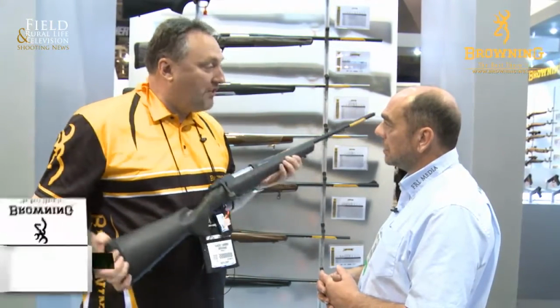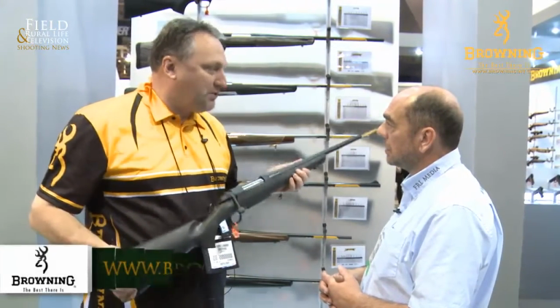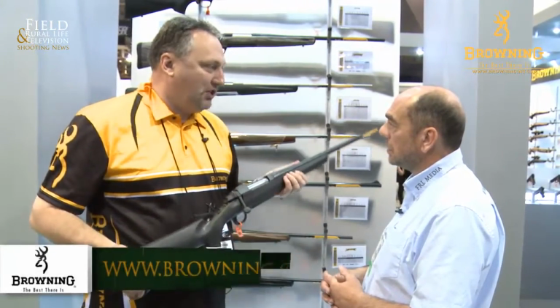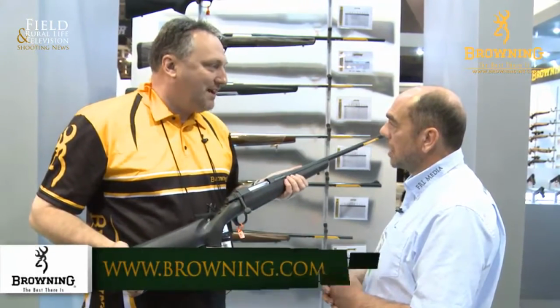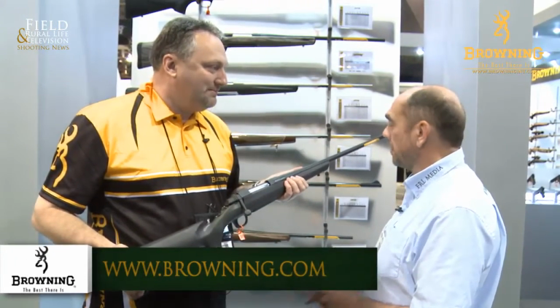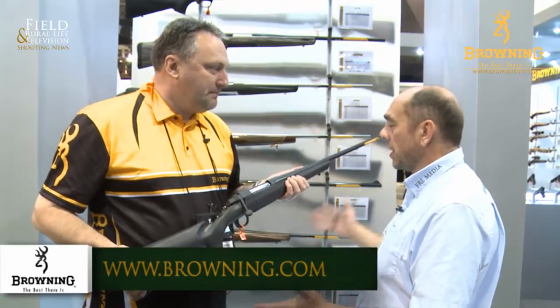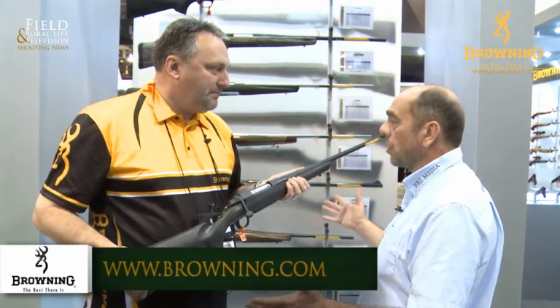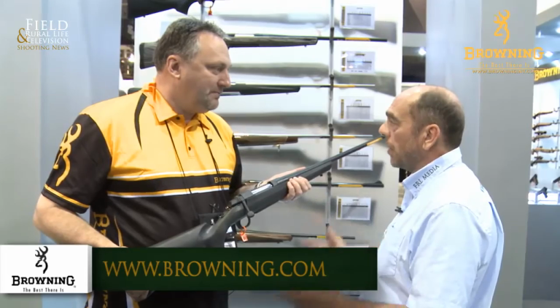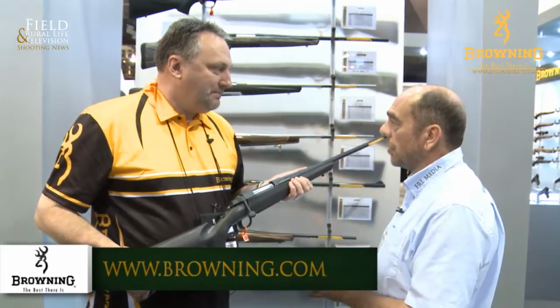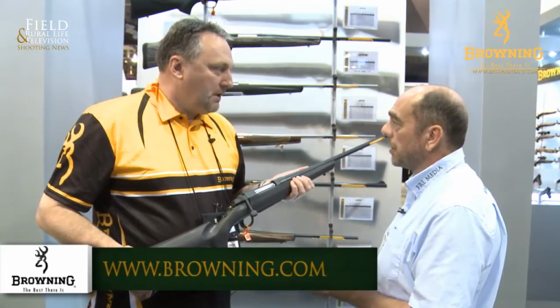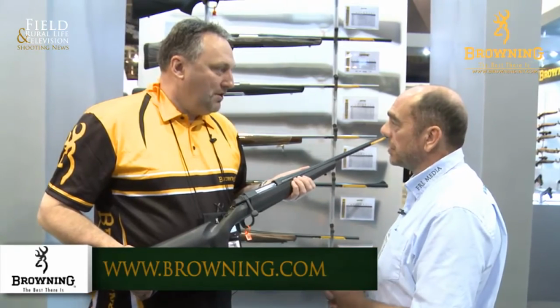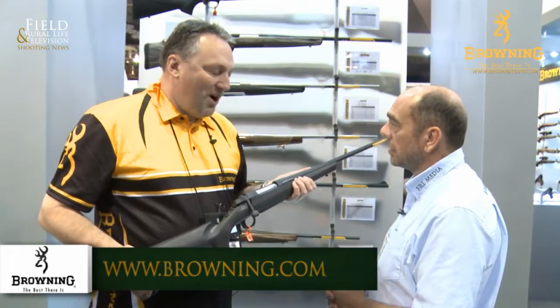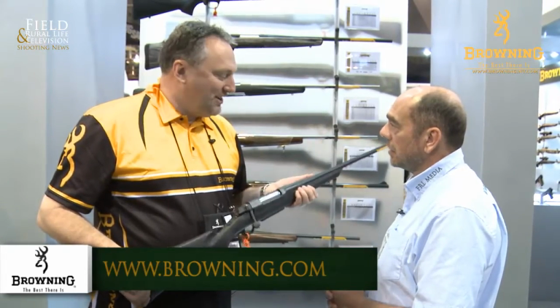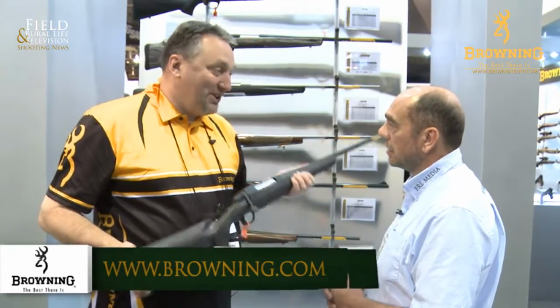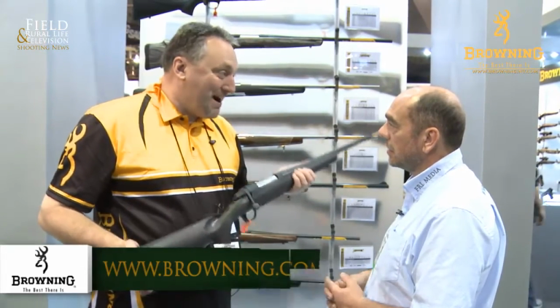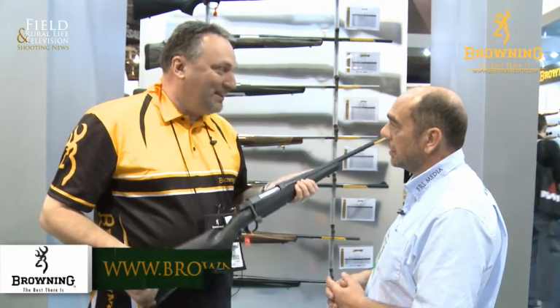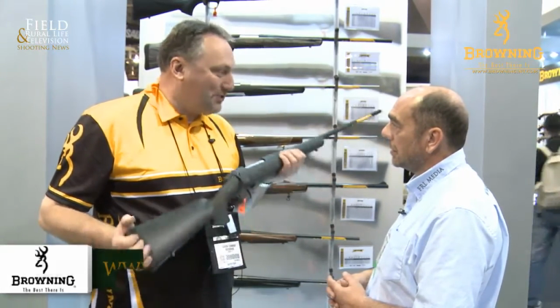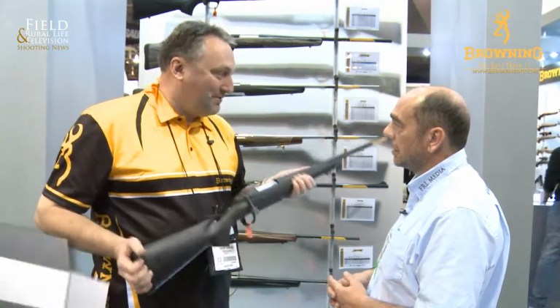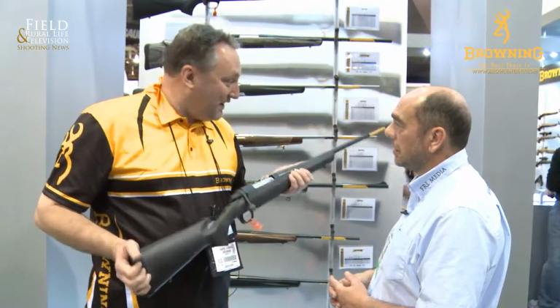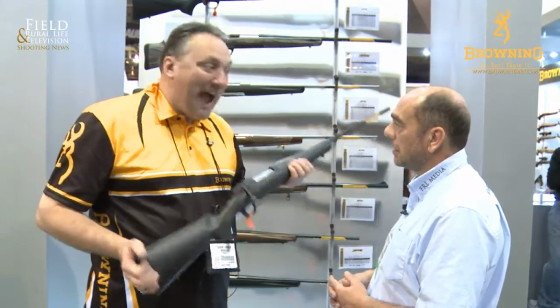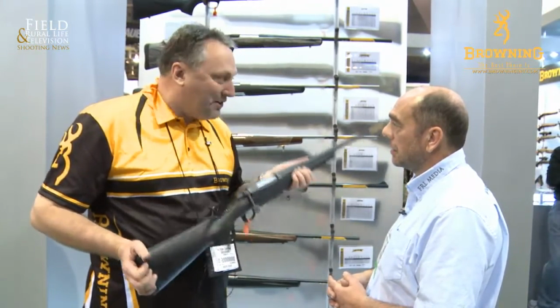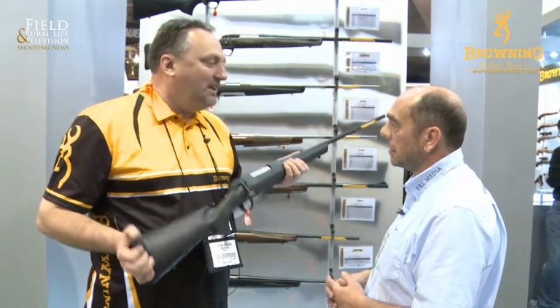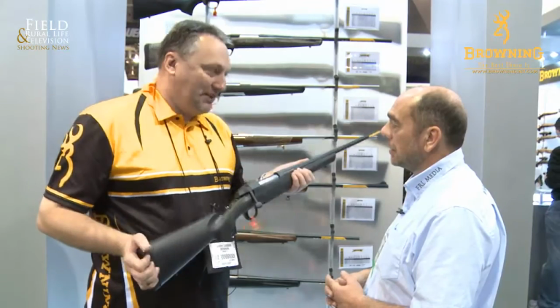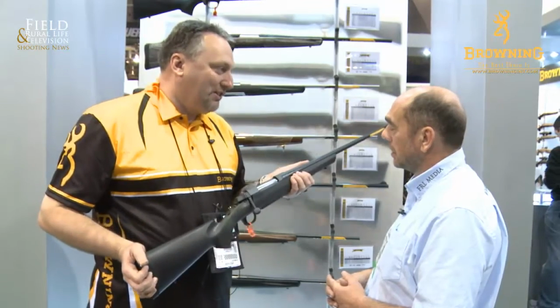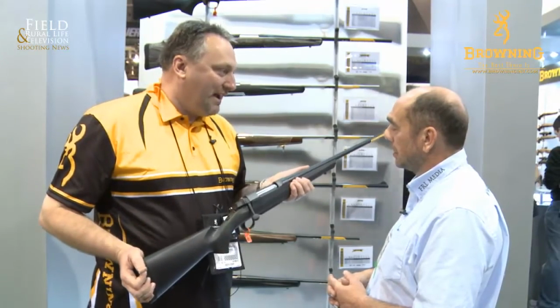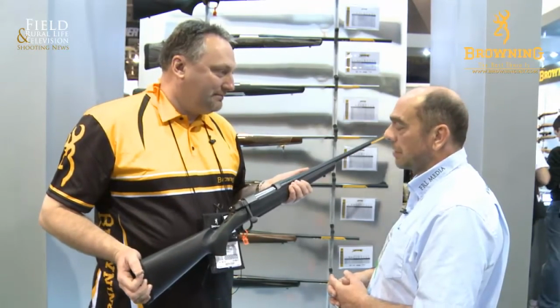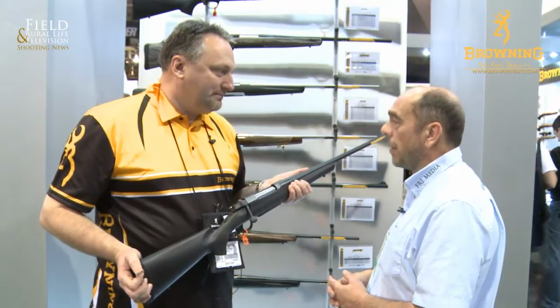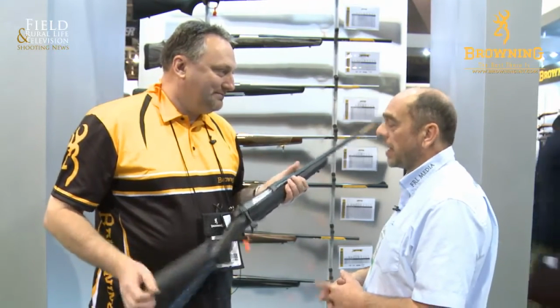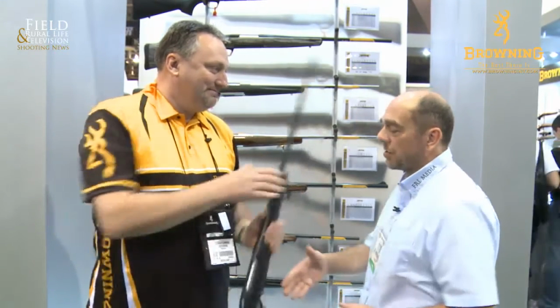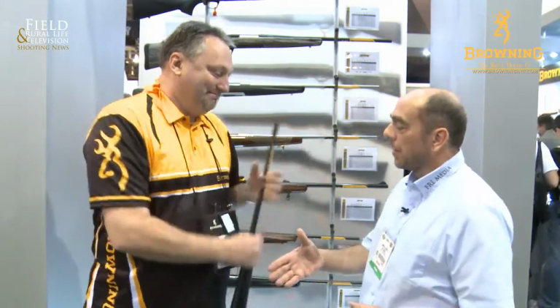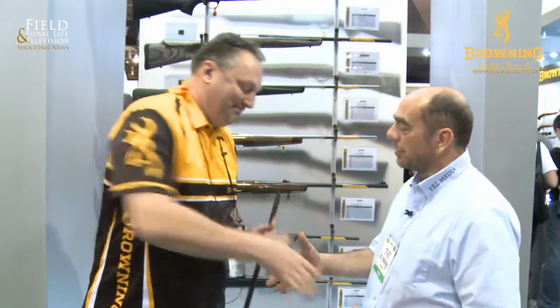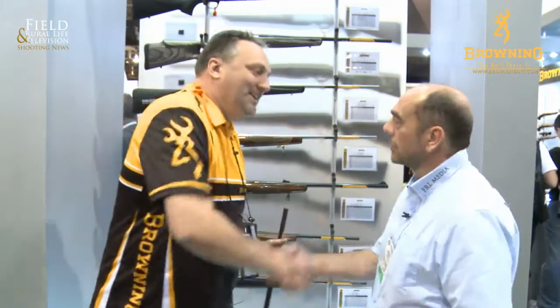More of an entry-level gun, but certainly not compromising on its abilities. It's still a Browning — still great finish, accuracy — it's still a great gun. Aaron, thanks so much indeed. Pleasure.